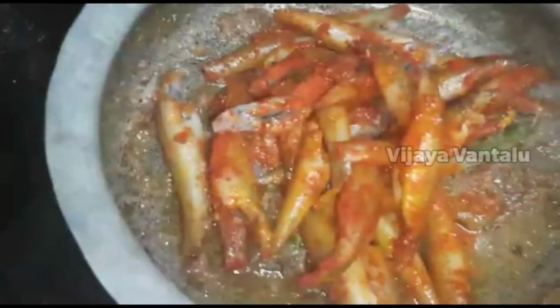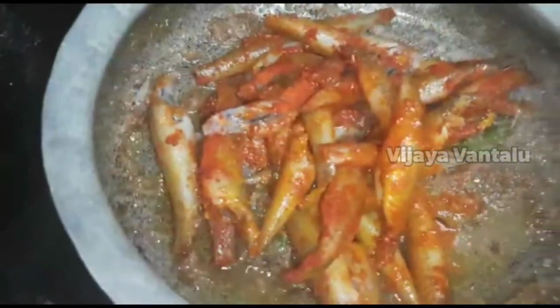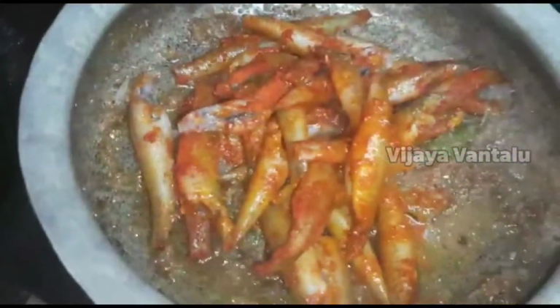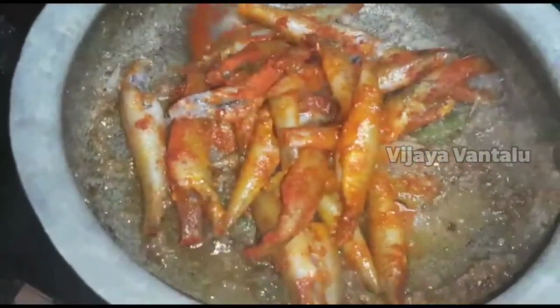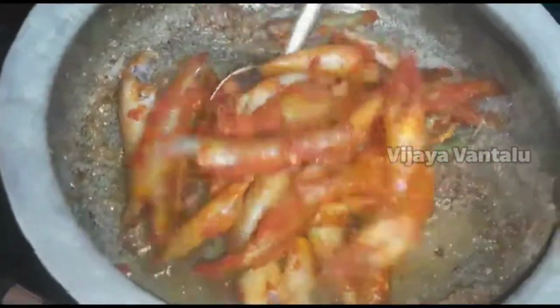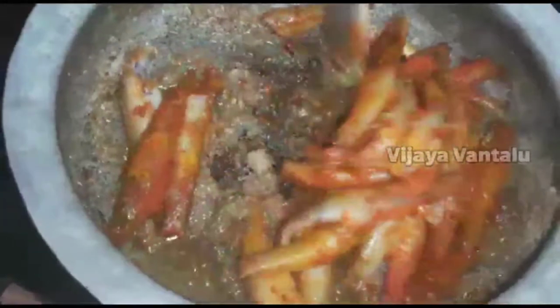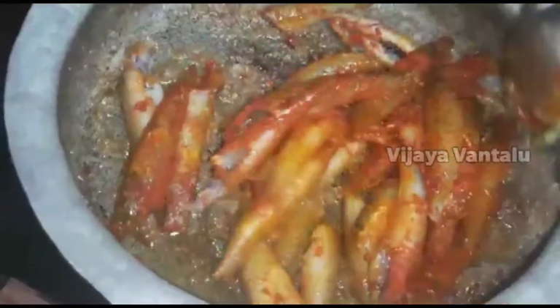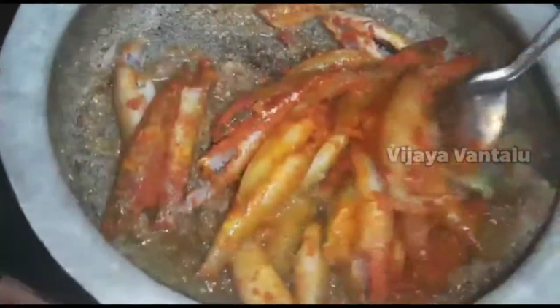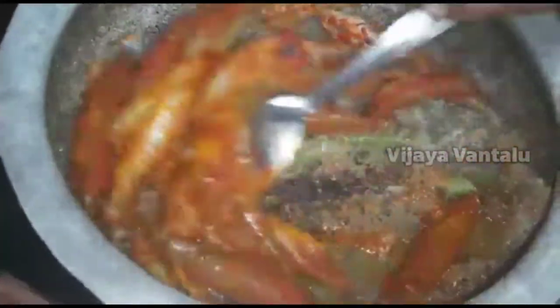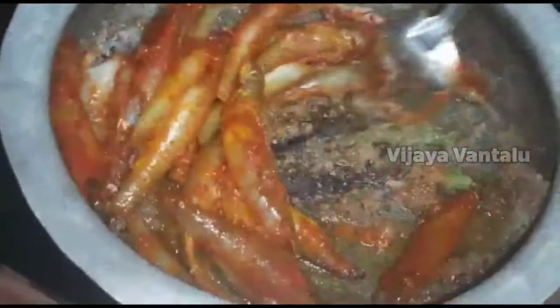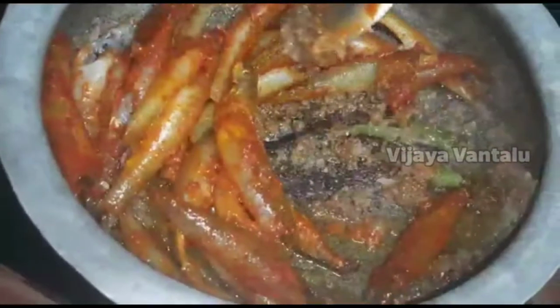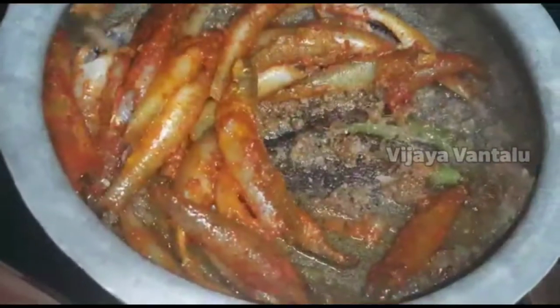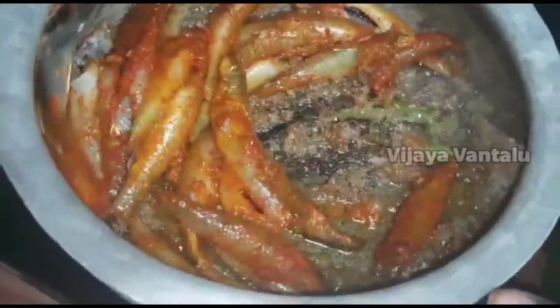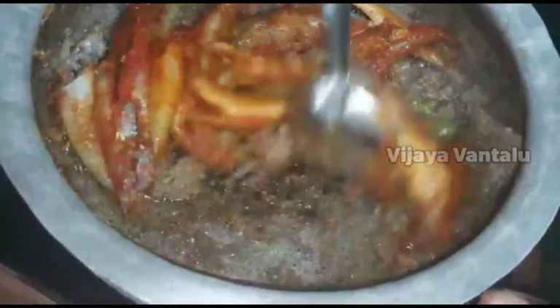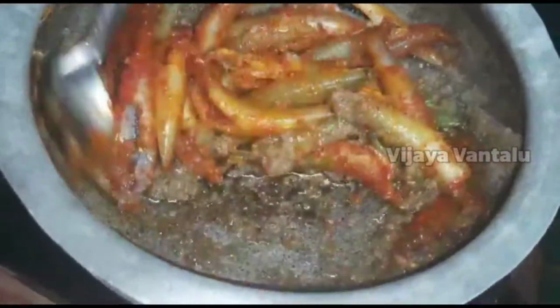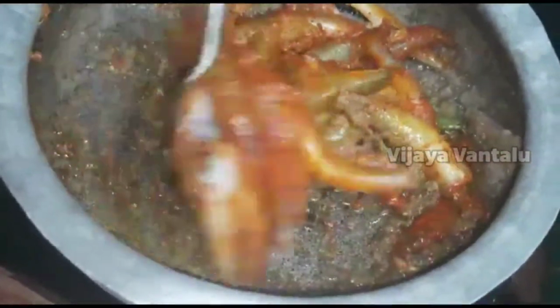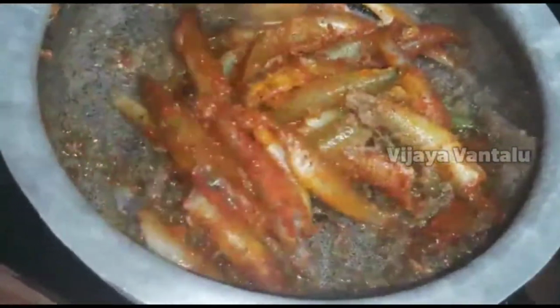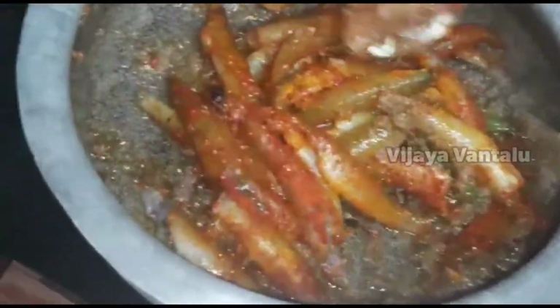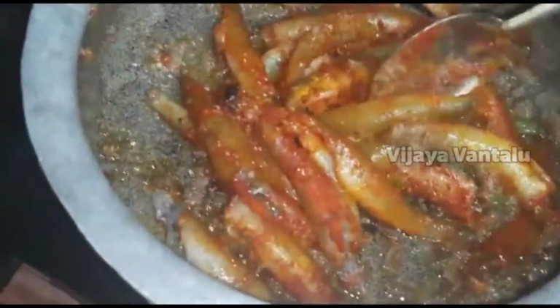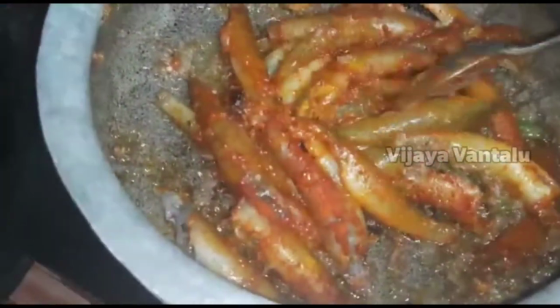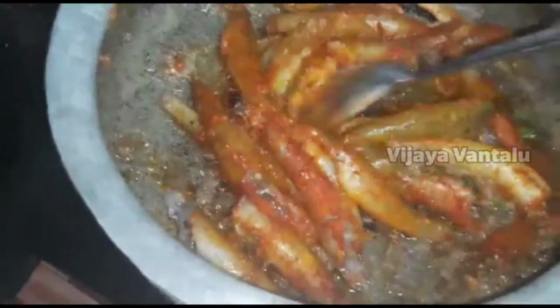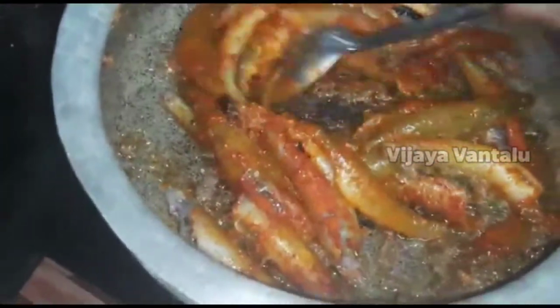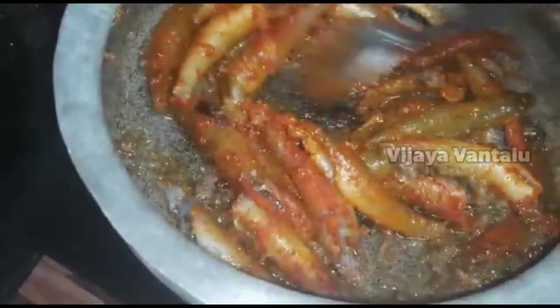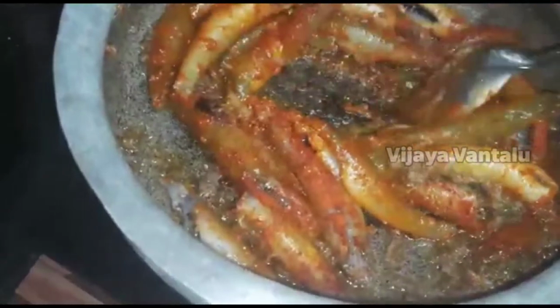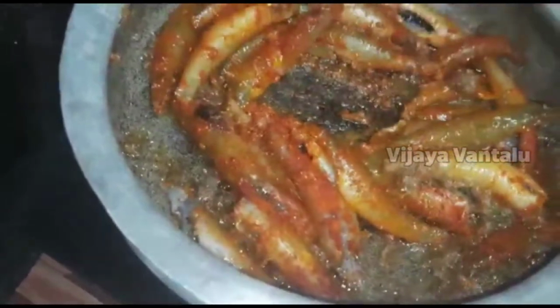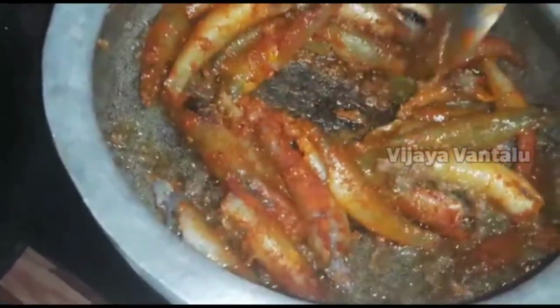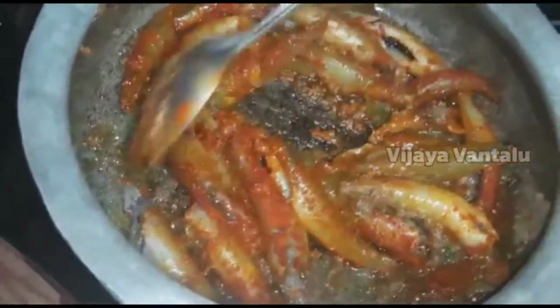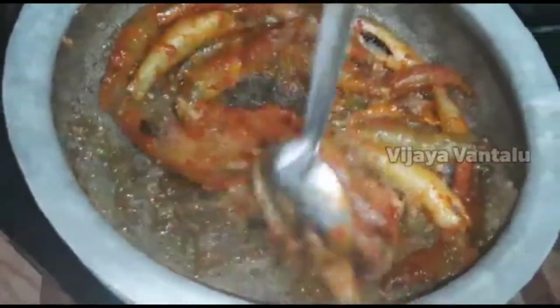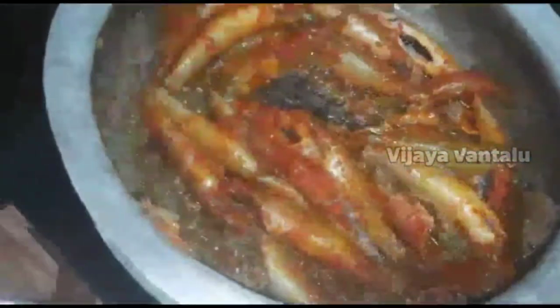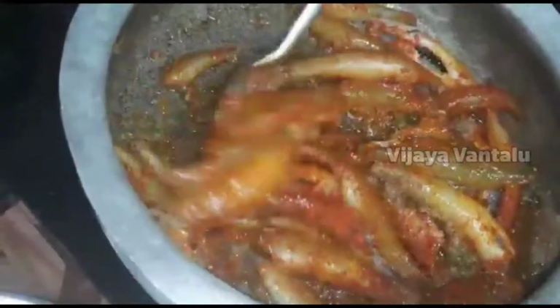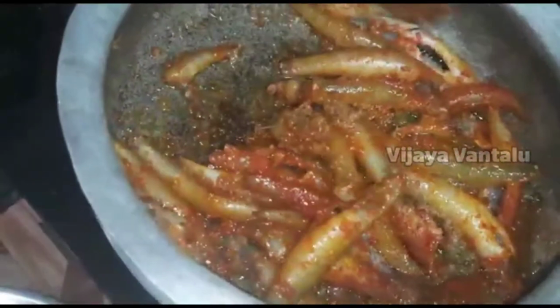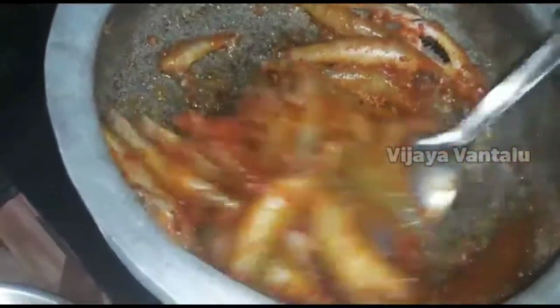This is a real delicious dish. This is a great dish. I am going to eat a little of it.